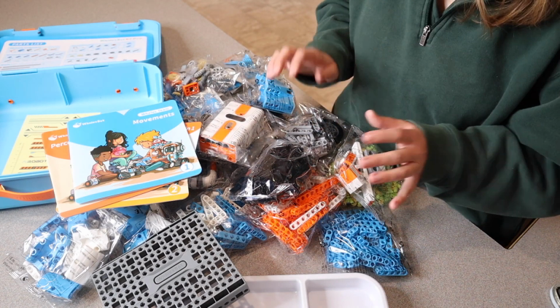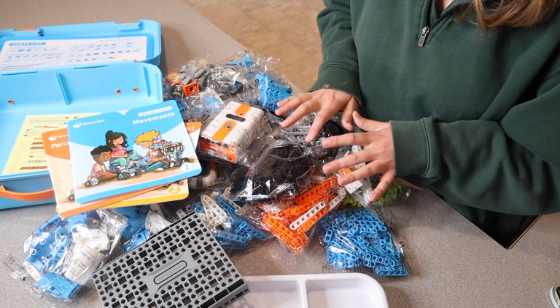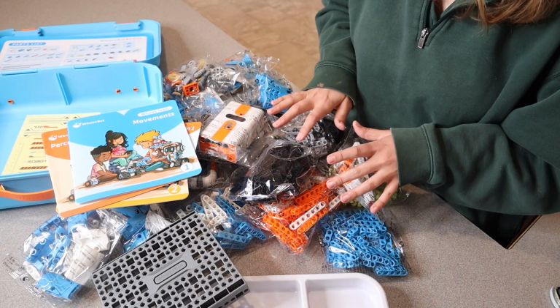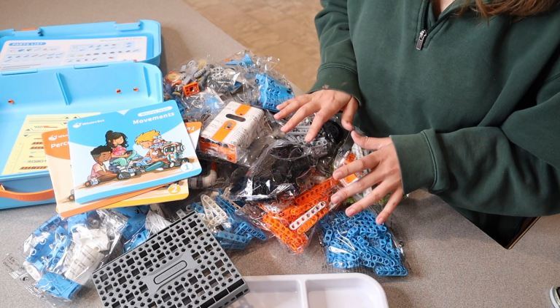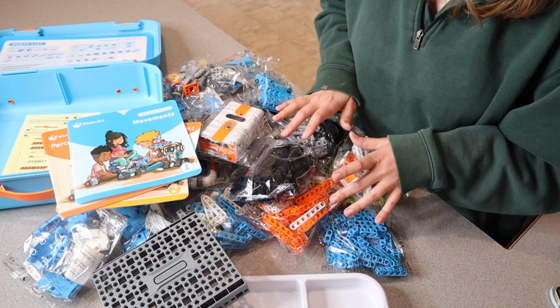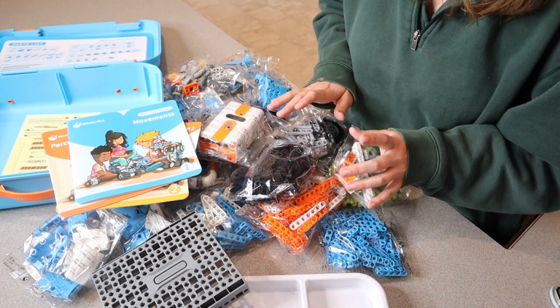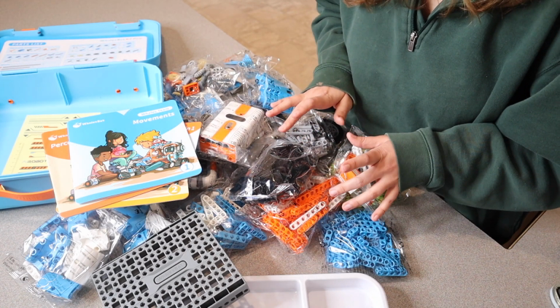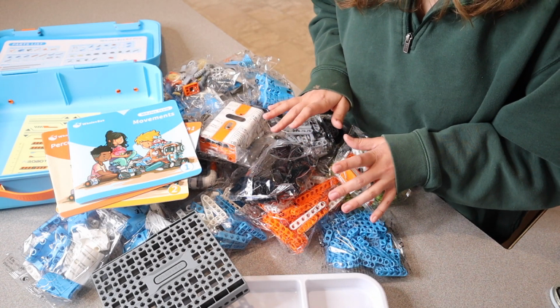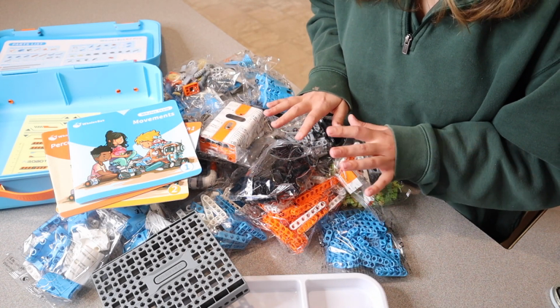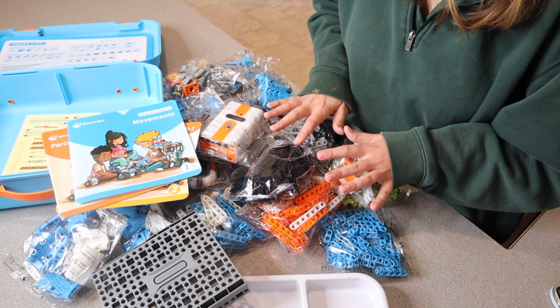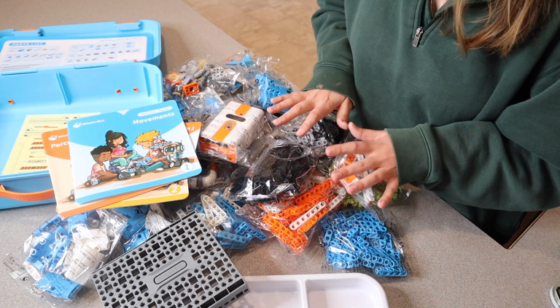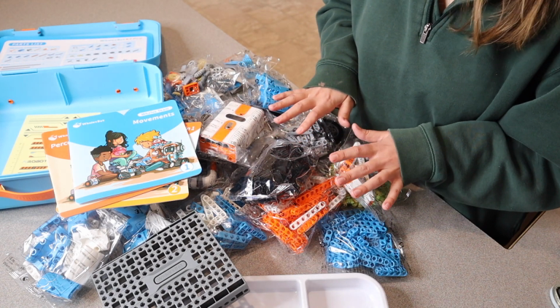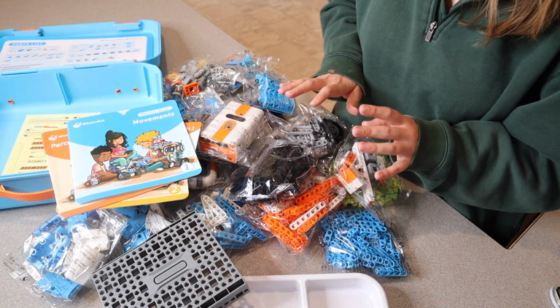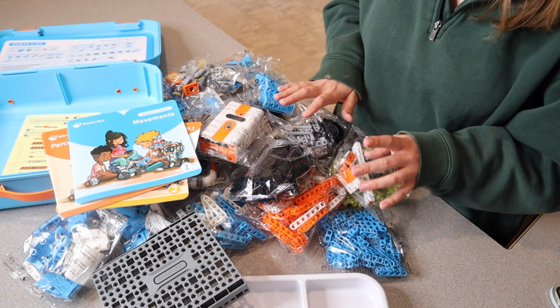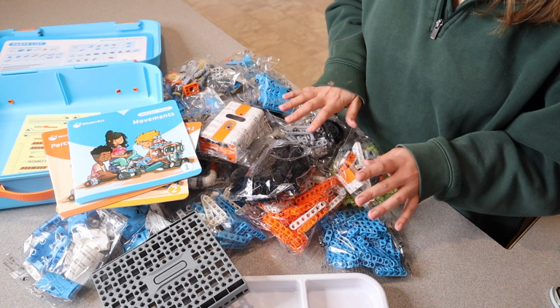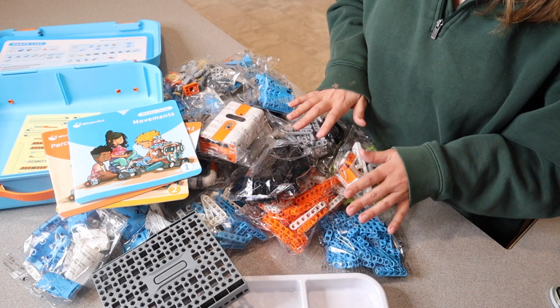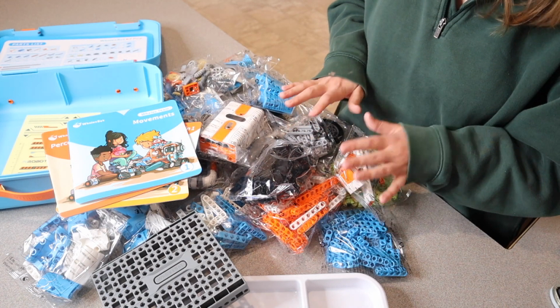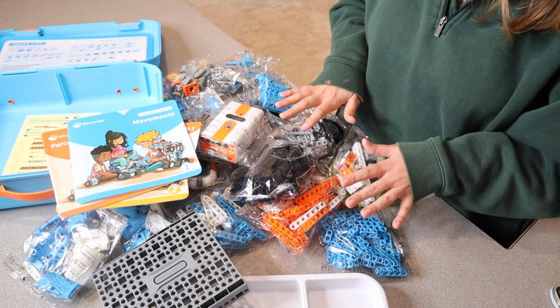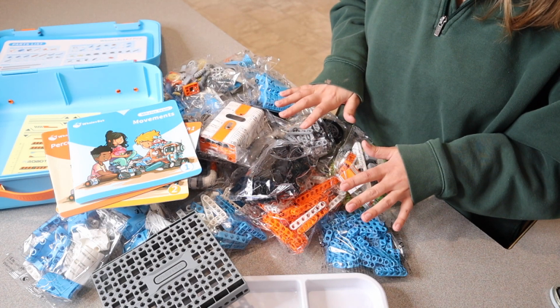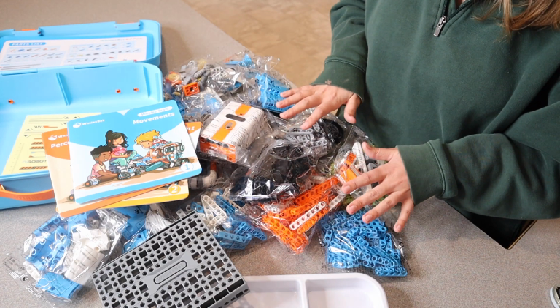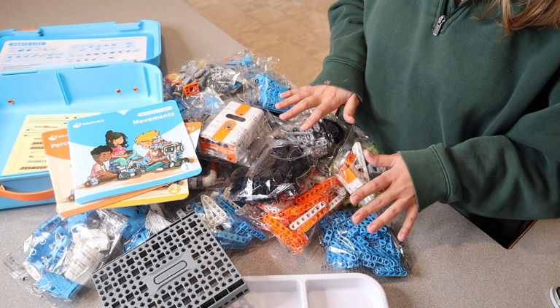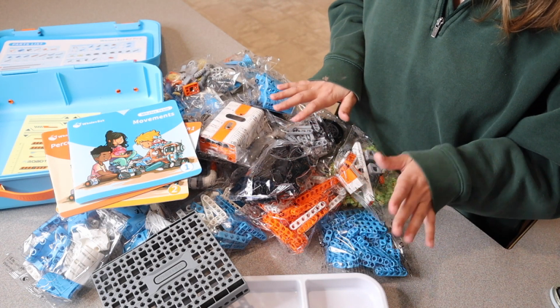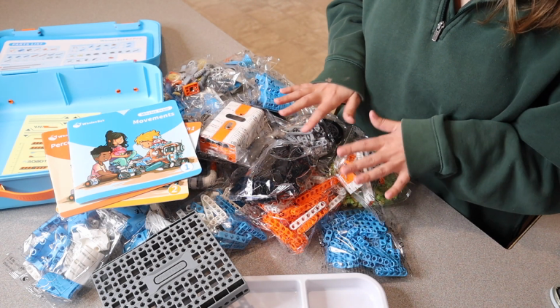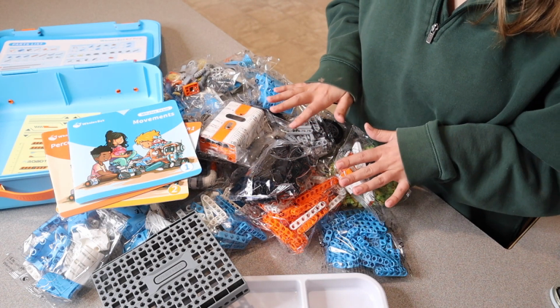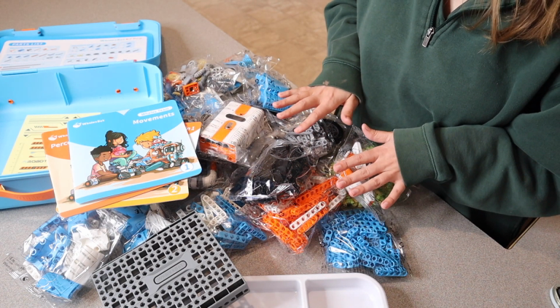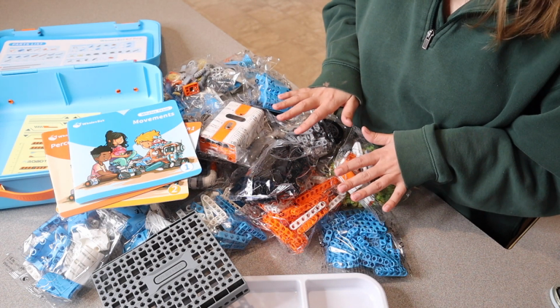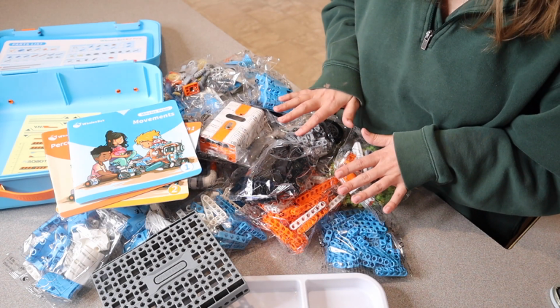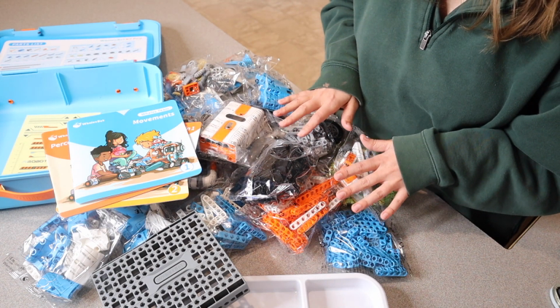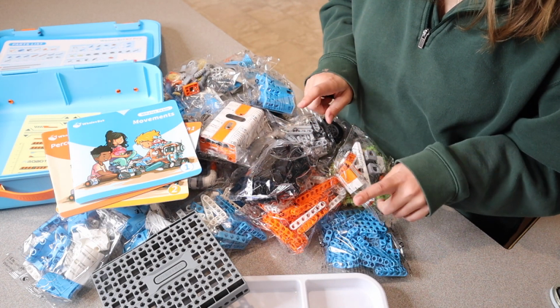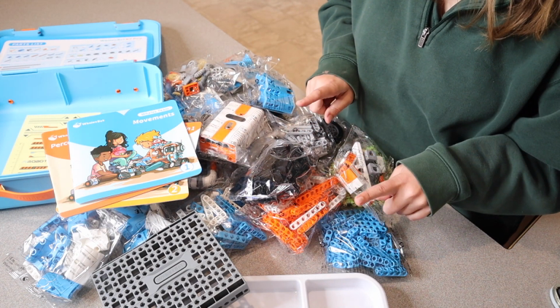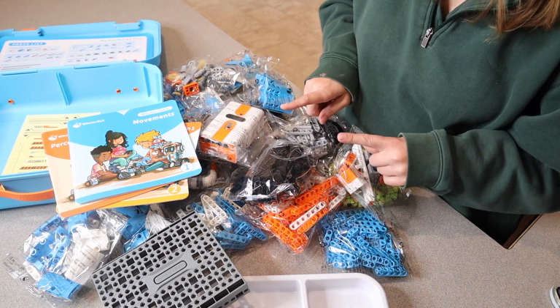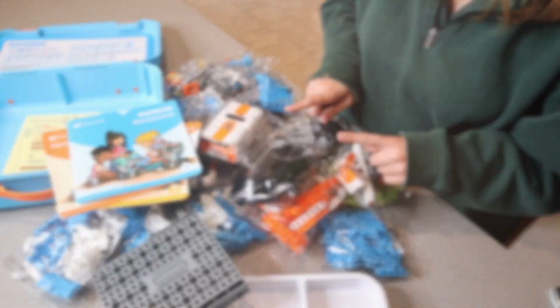Either myself or my husband is going to go ahead and work with the kids on creating a project that they want to build. And I'll show you what that process looks like and what it looks like at the end.